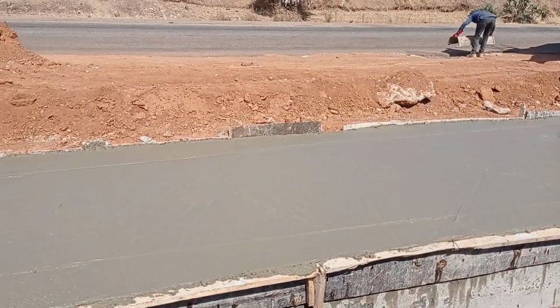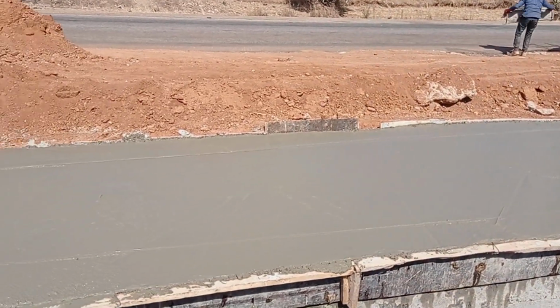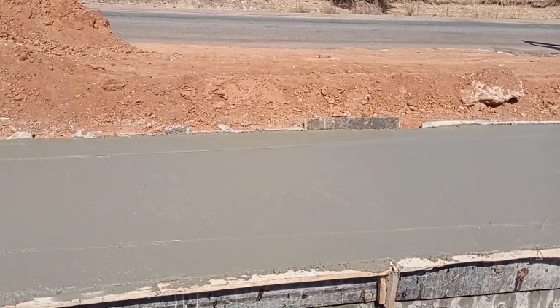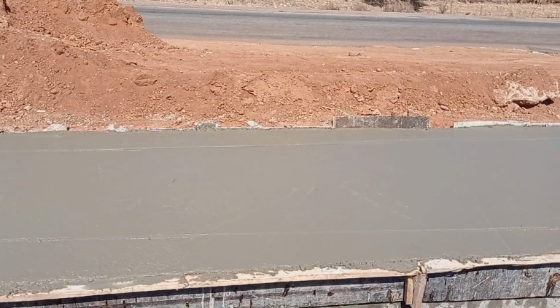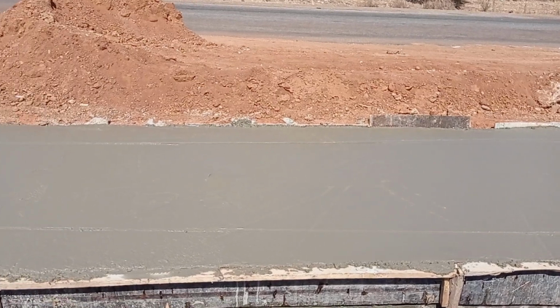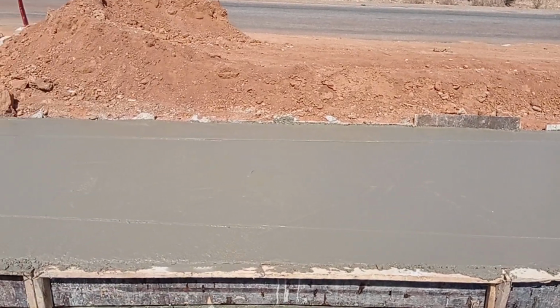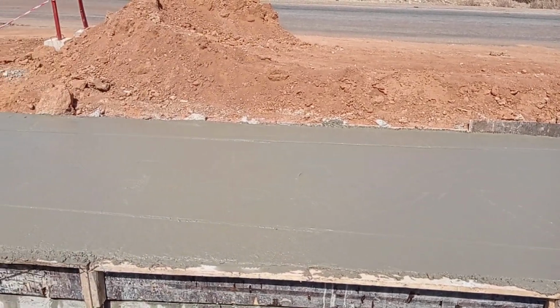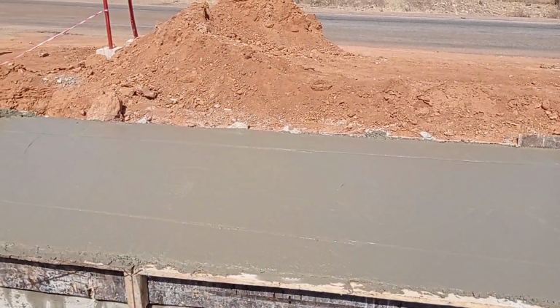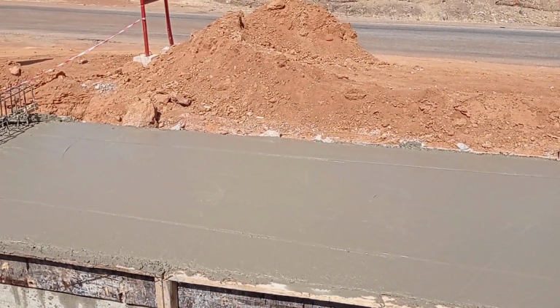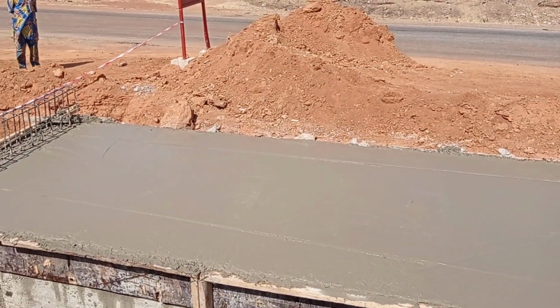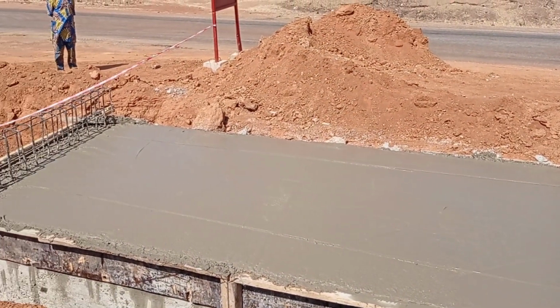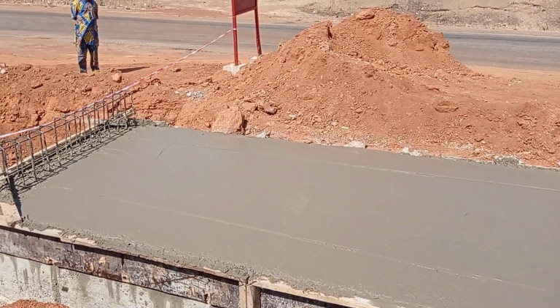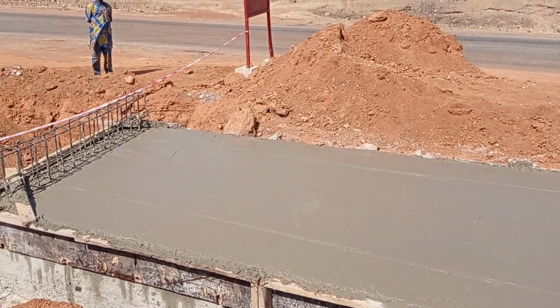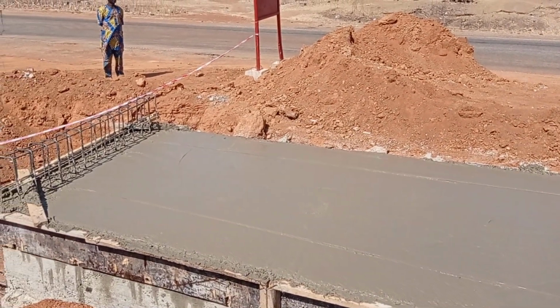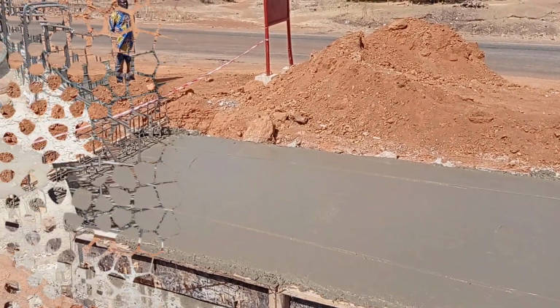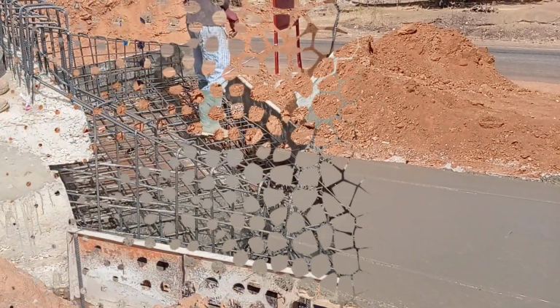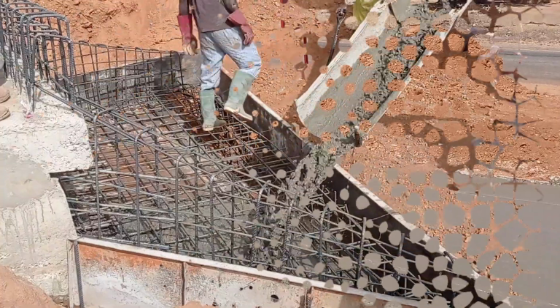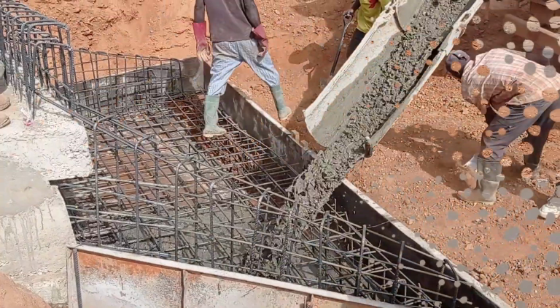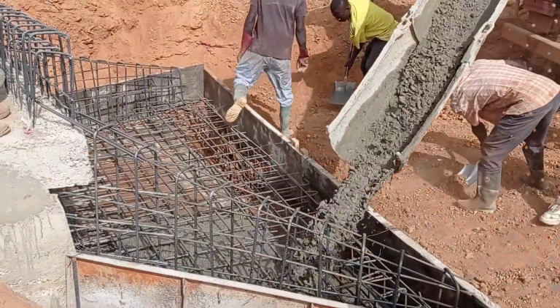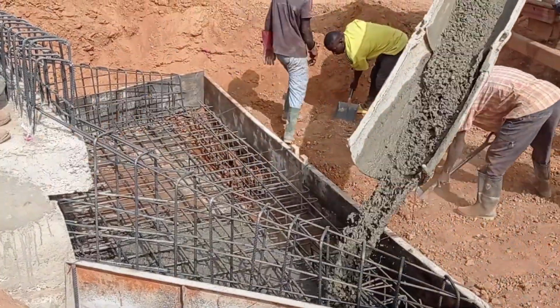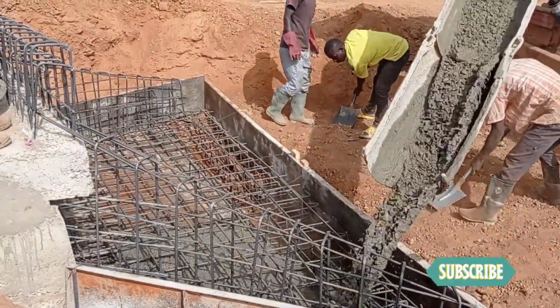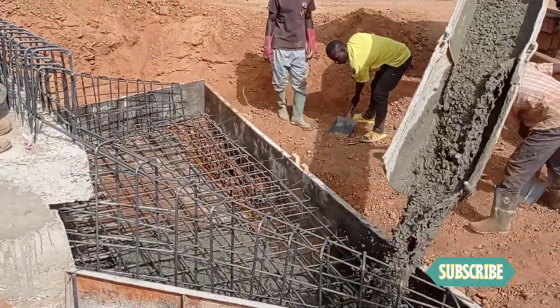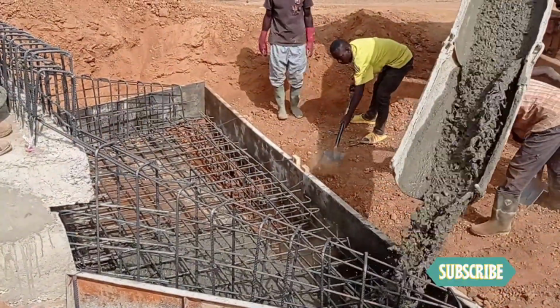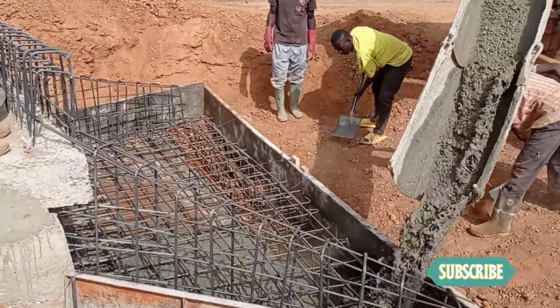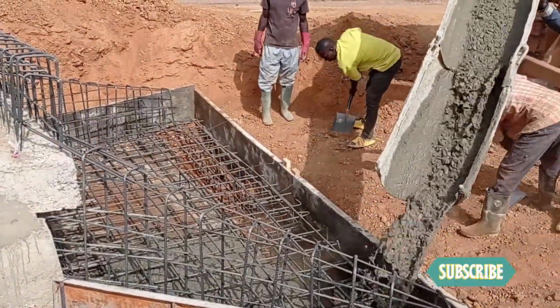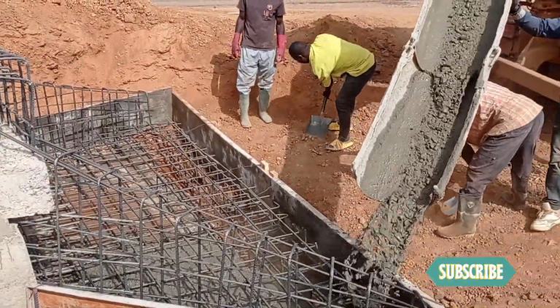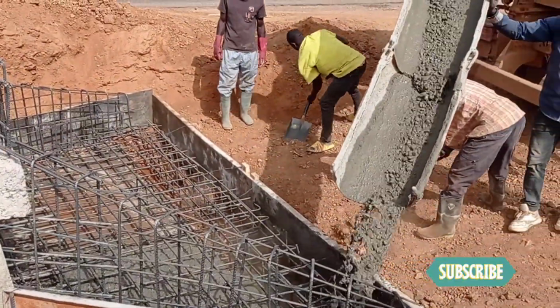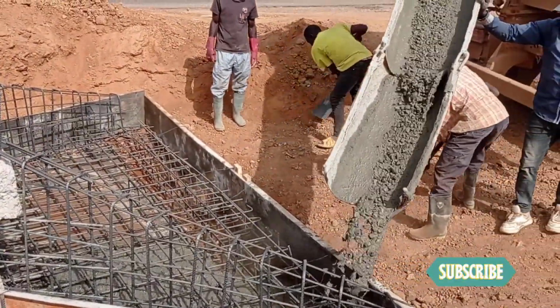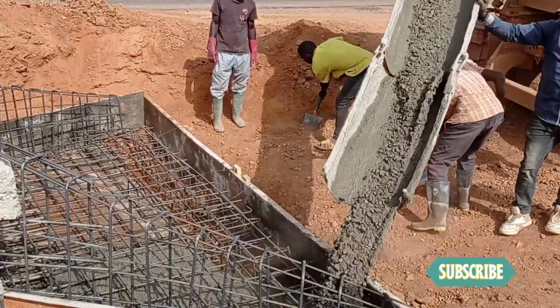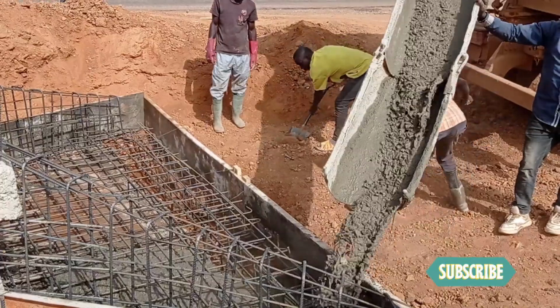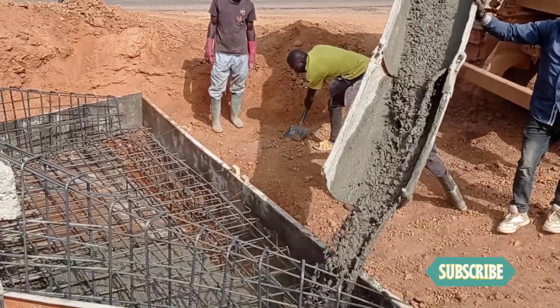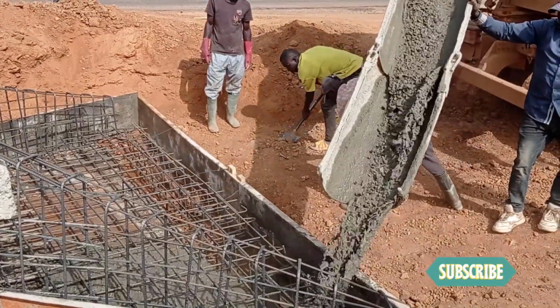I would like to add an important point here. Before you start the construction of a culvert, you have to carry out a proper survey so that you can determine the height or the width of your culvert.